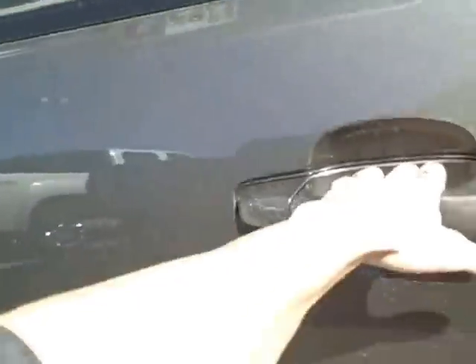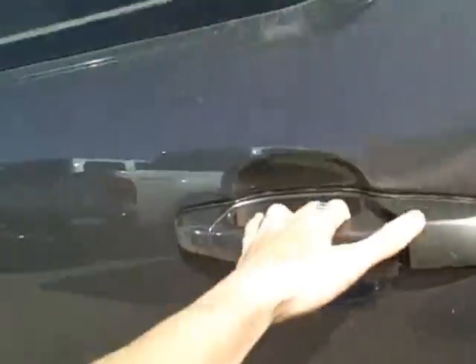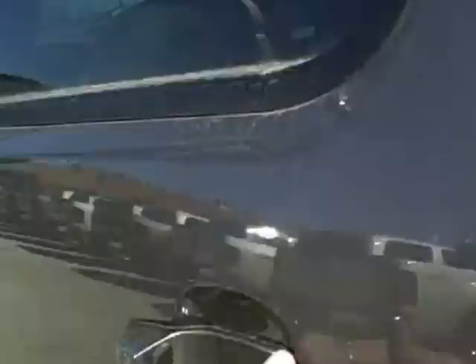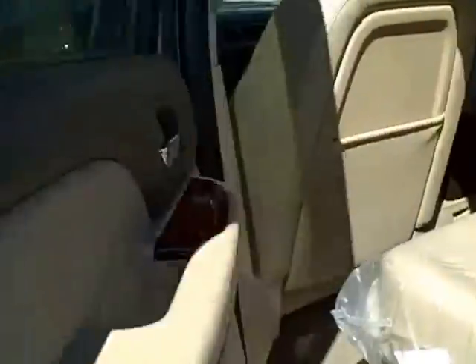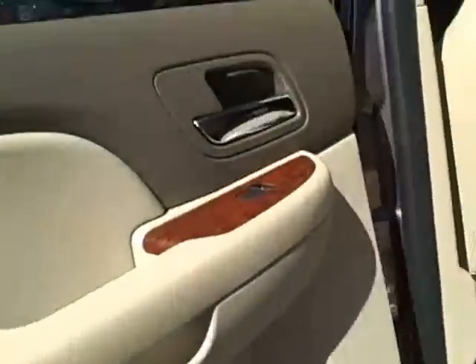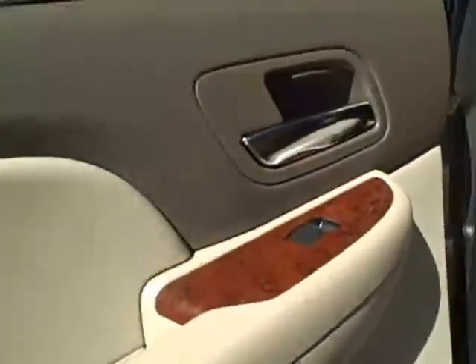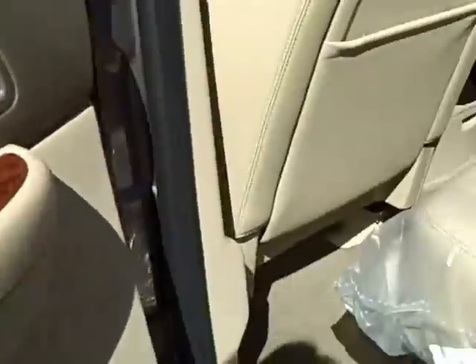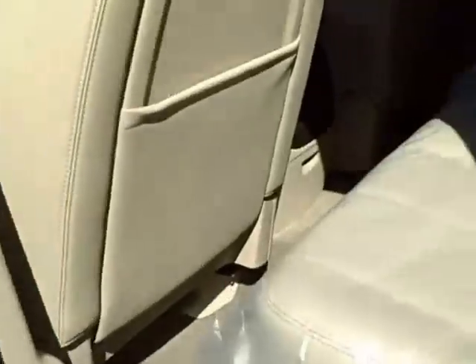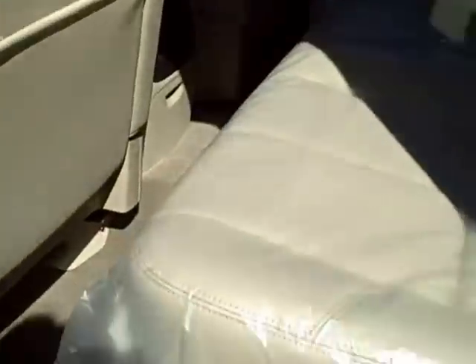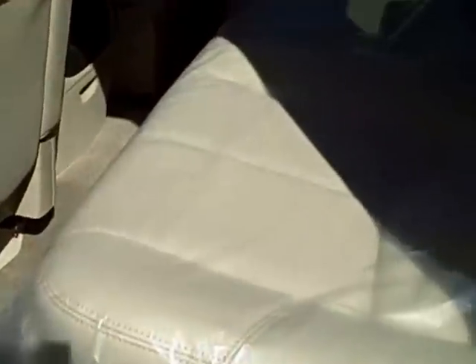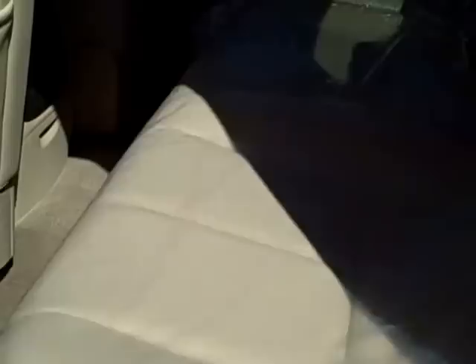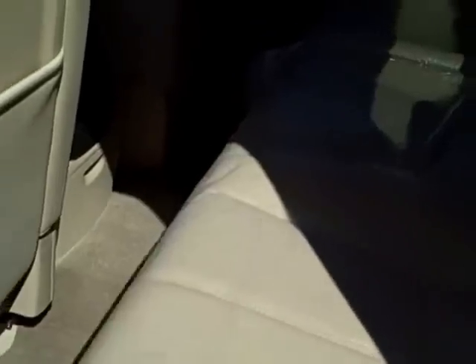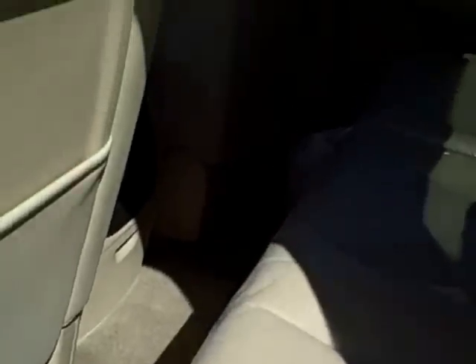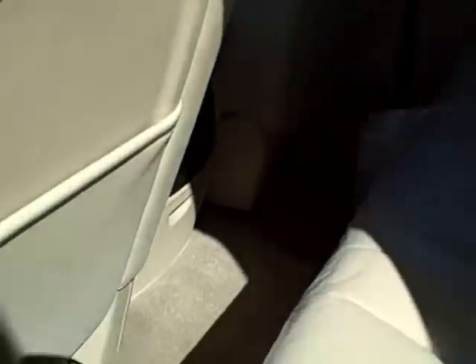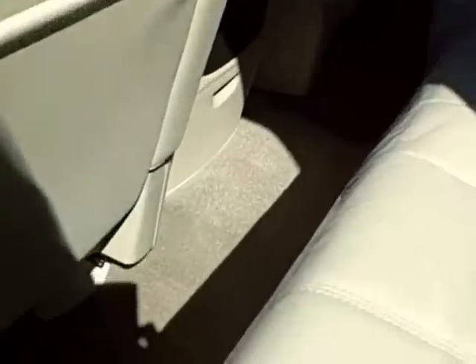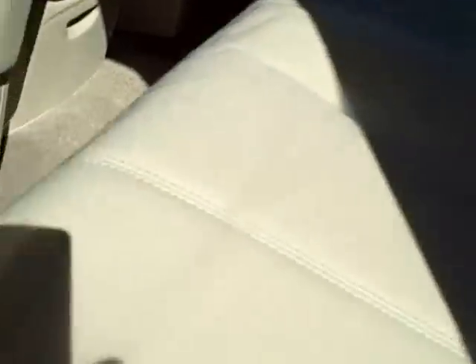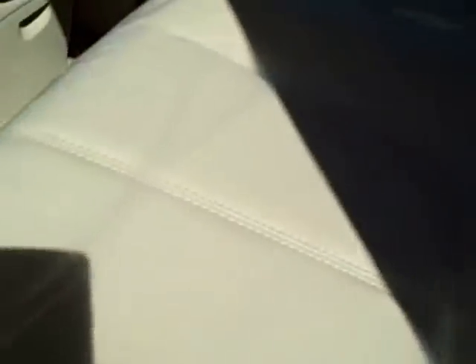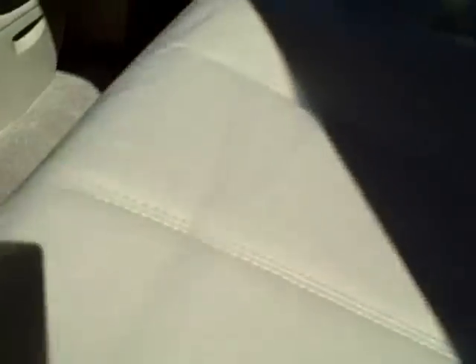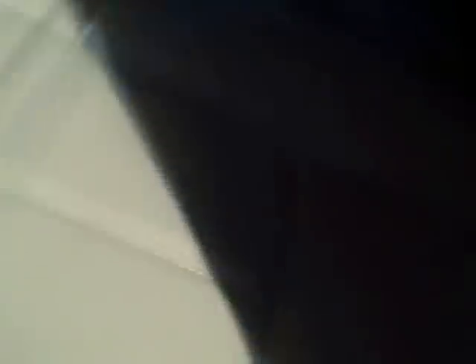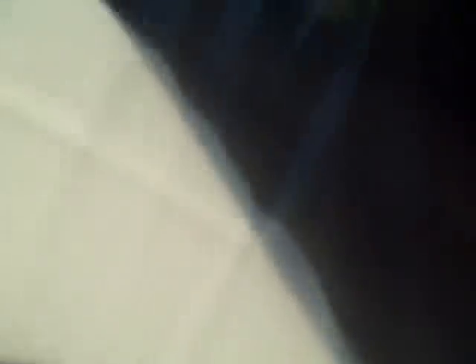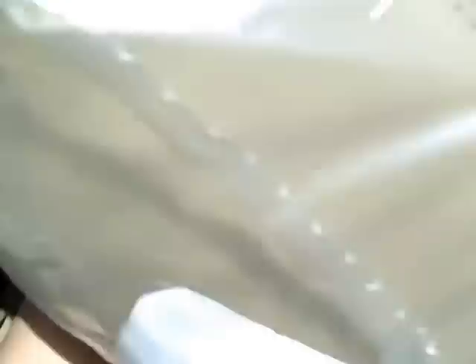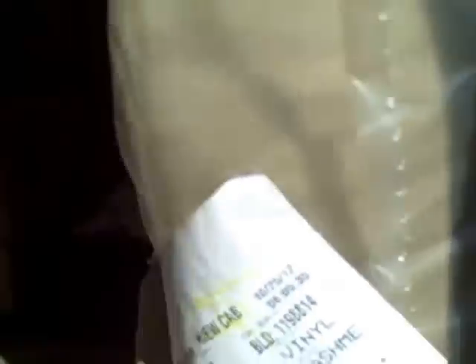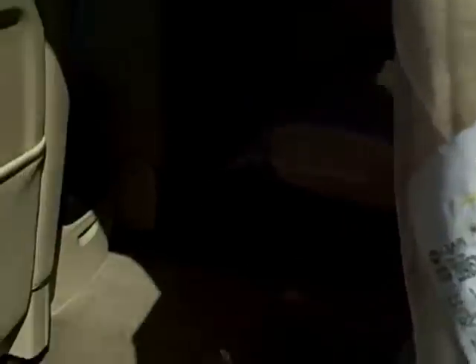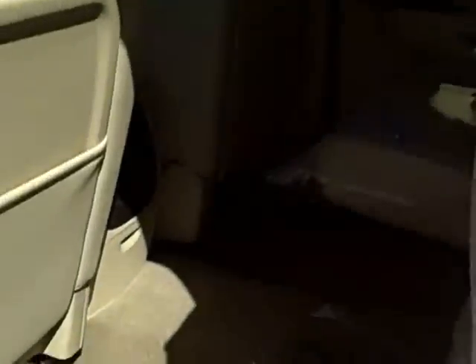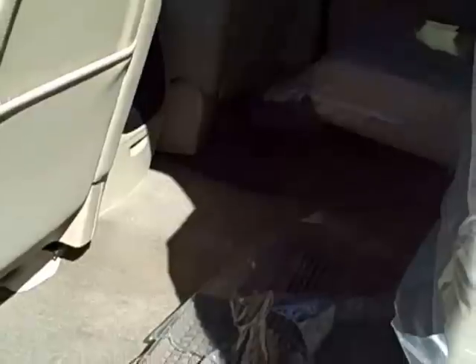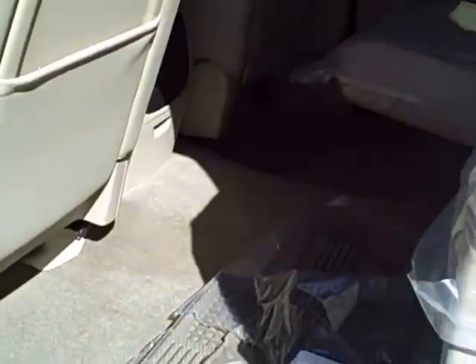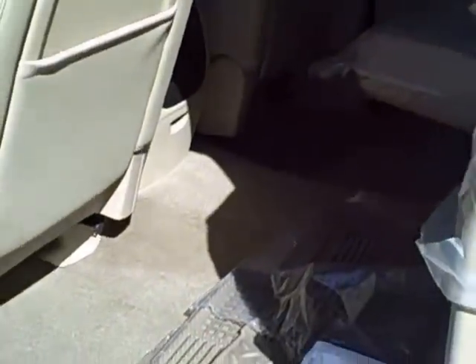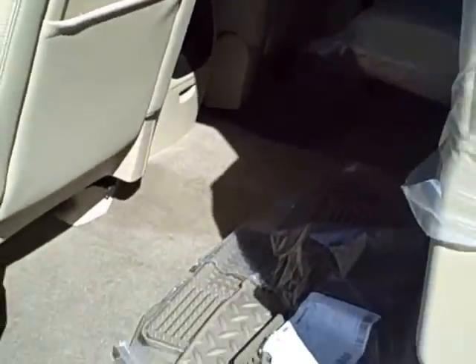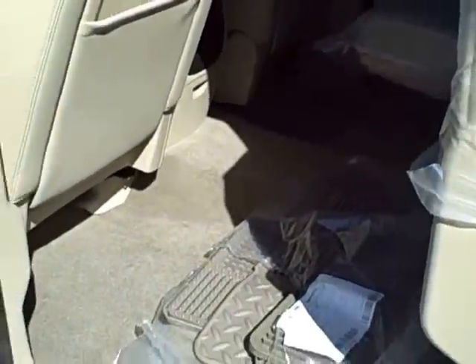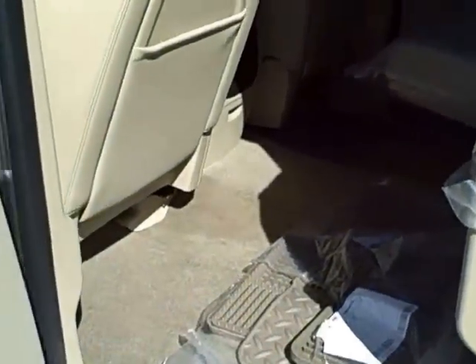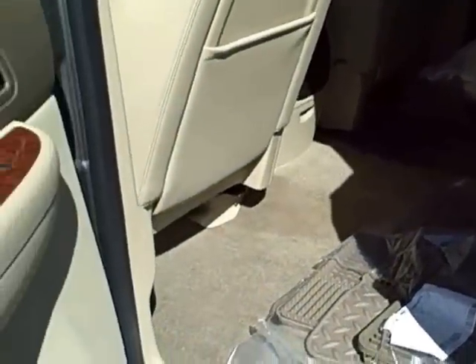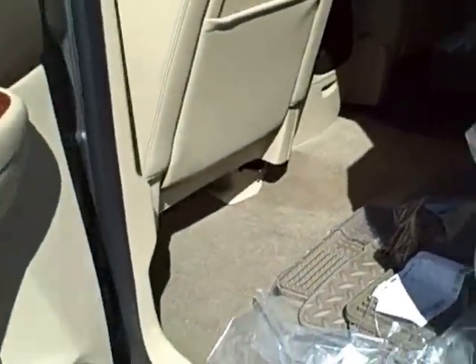Taking a look at the back seat — it is leather as well and does have good leg room for passengers. The back seat can be raised for extra storage underneath.